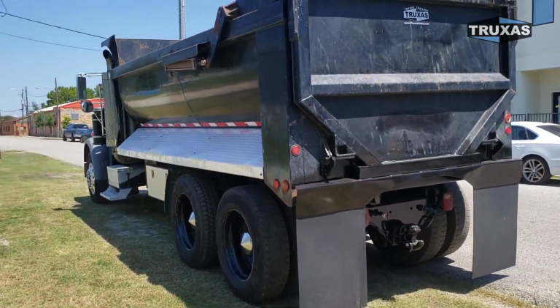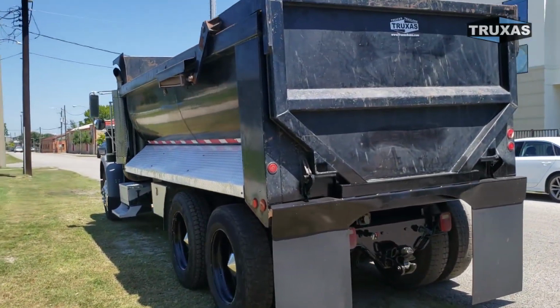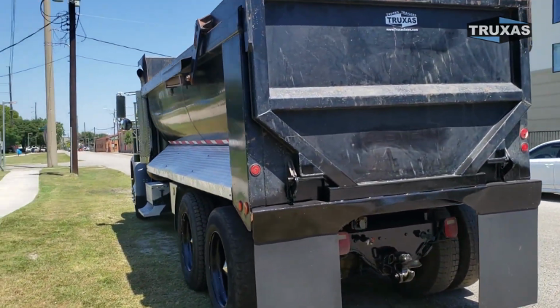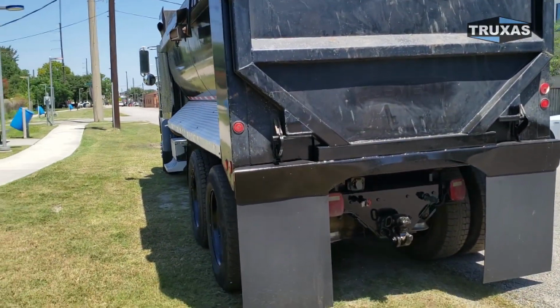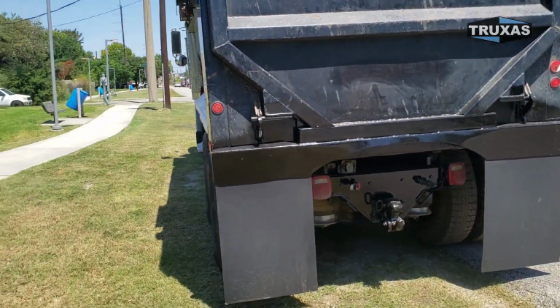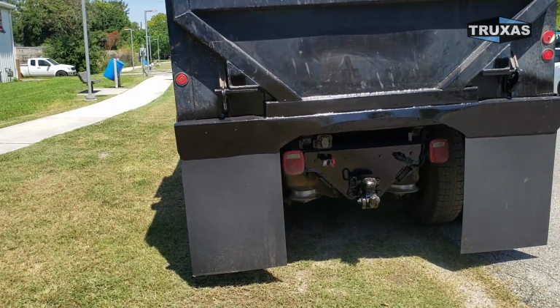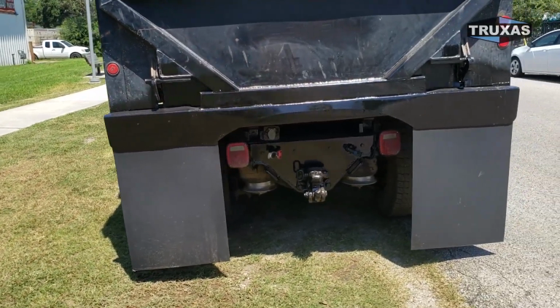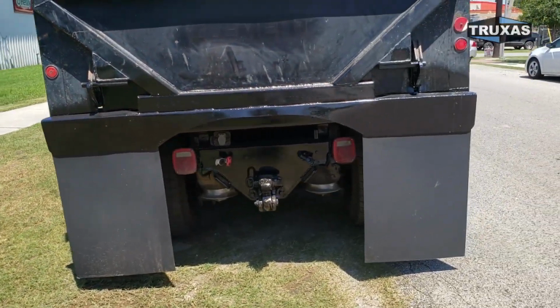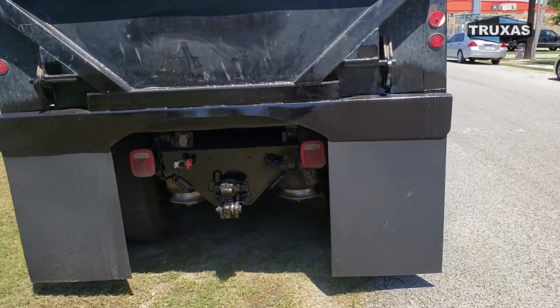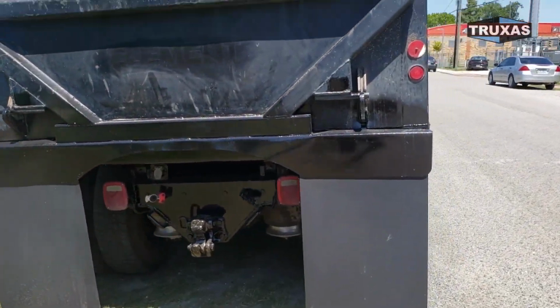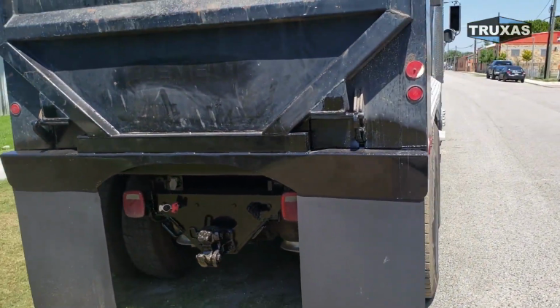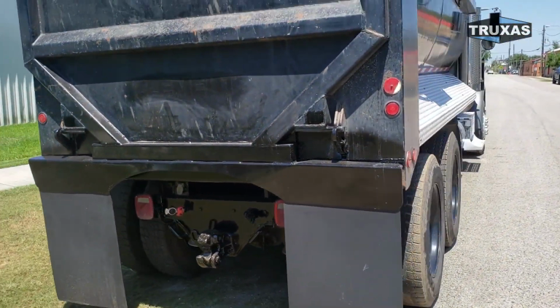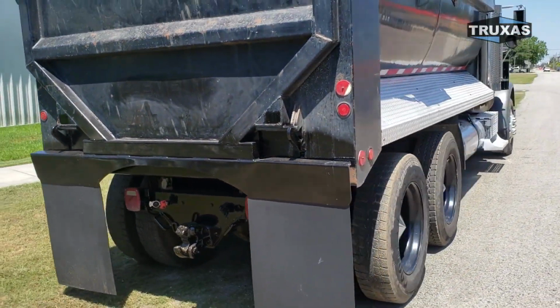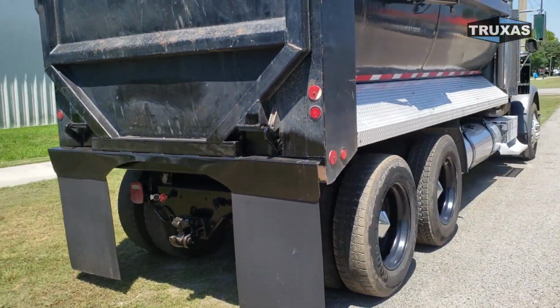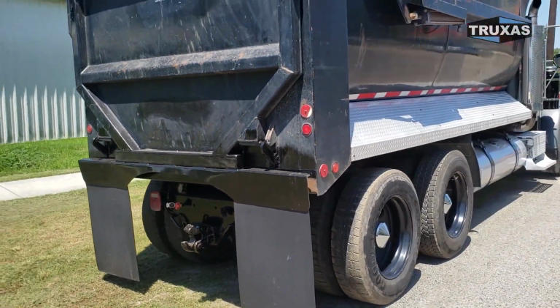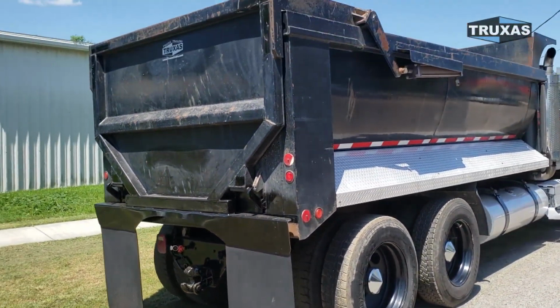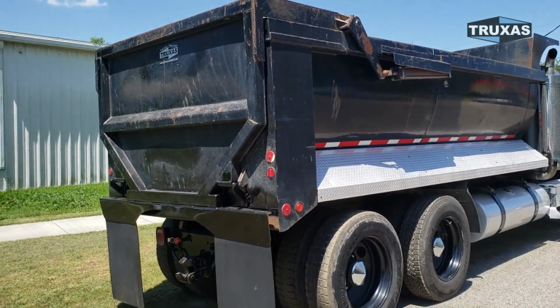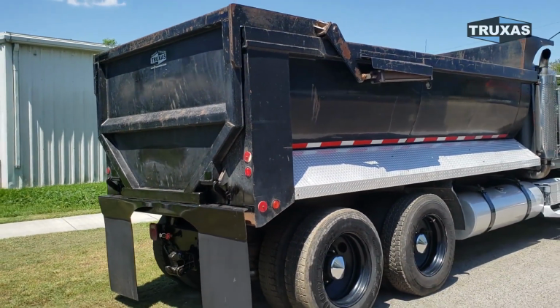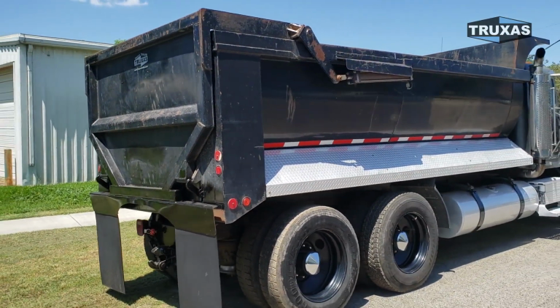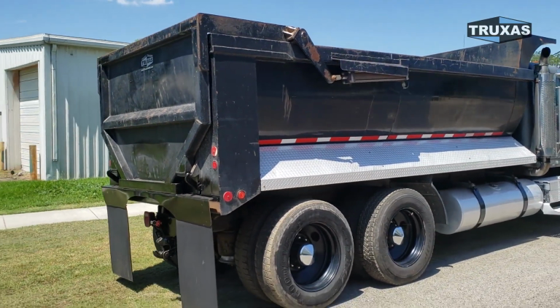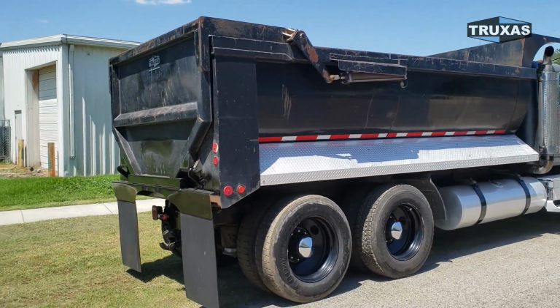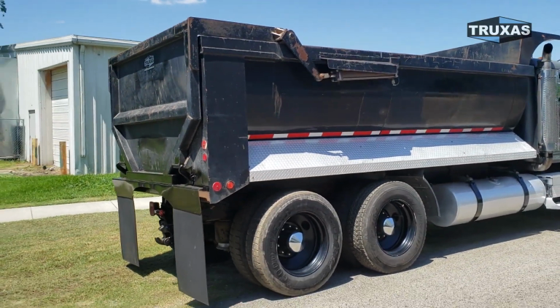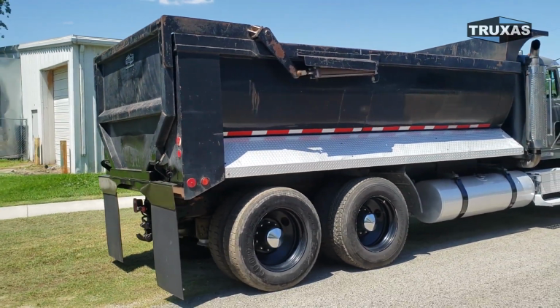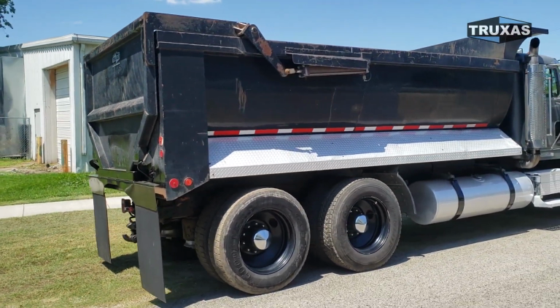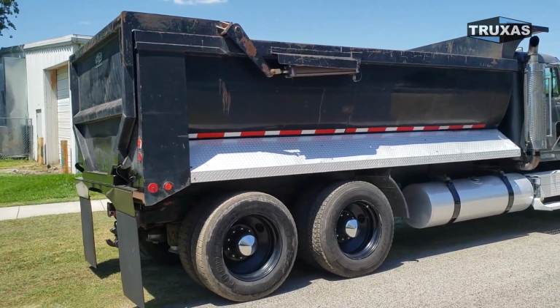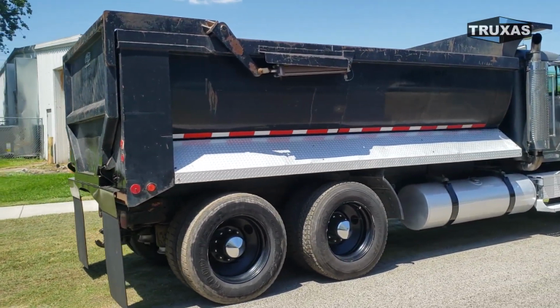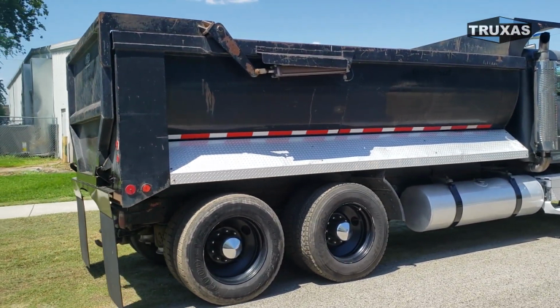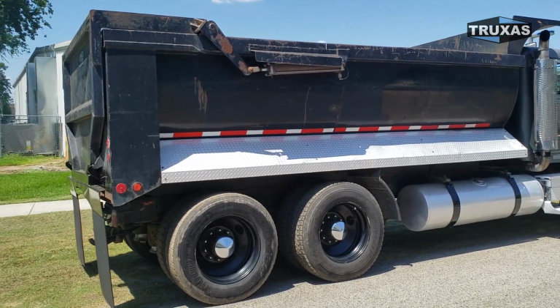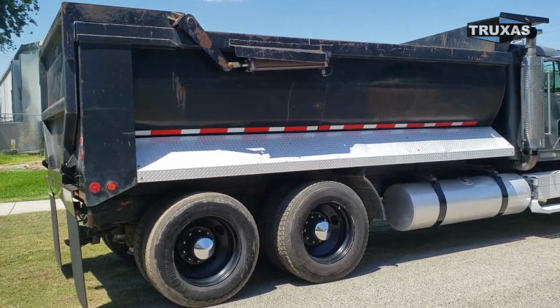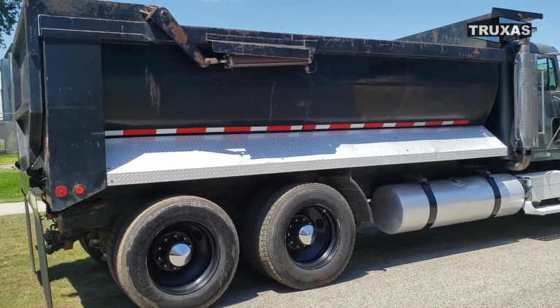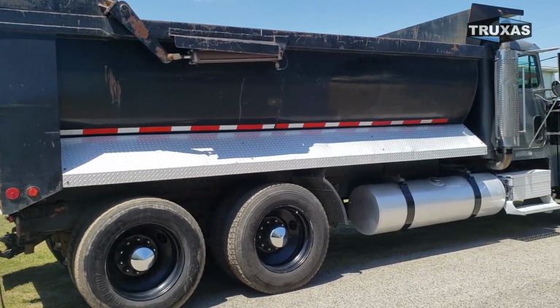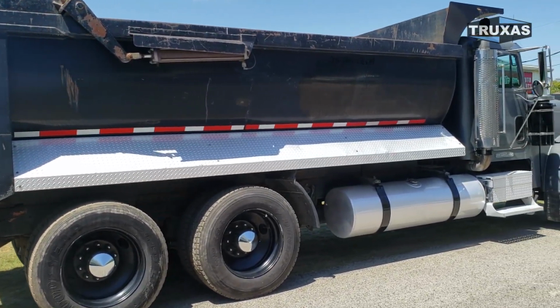This truck — we can paint the whole thing if you would like, the cab and the bed. But right now the paint isn't really bad. It's not too bad, but if you want to save some money and just take it out as it is, we can do that too.